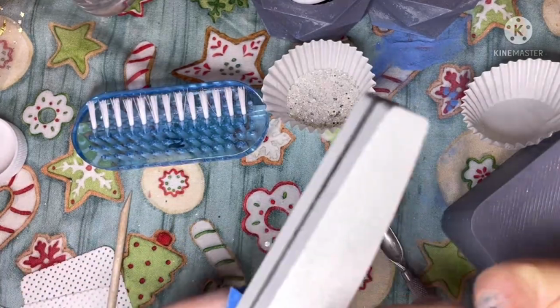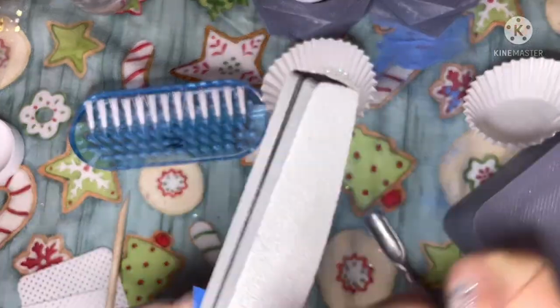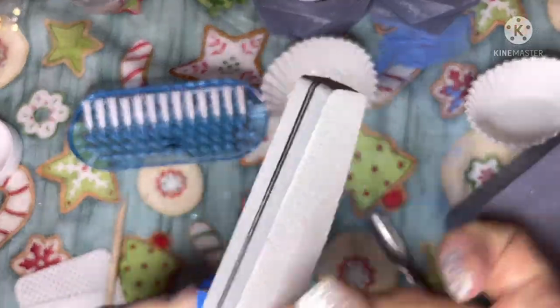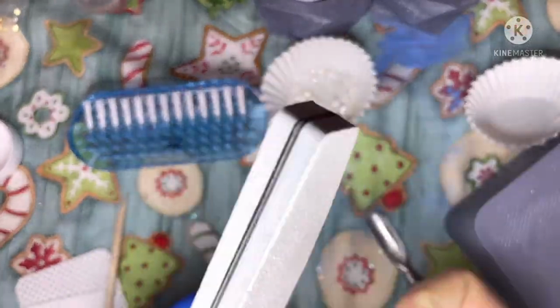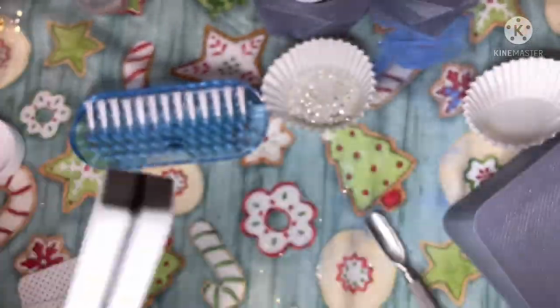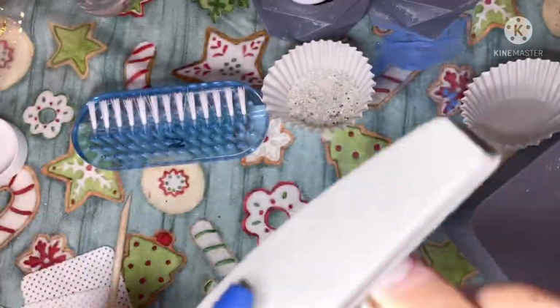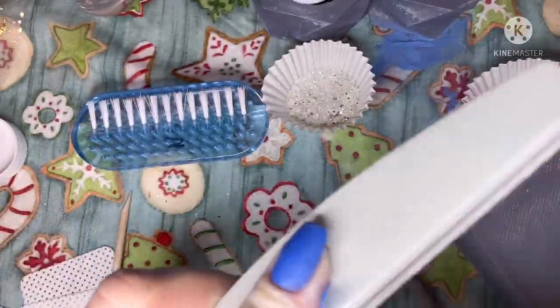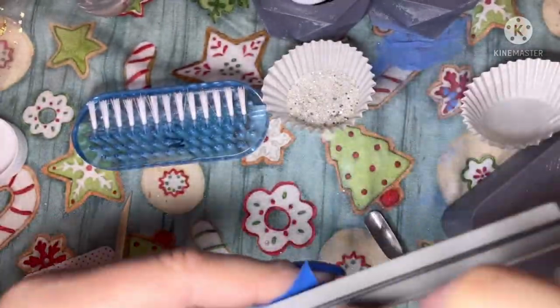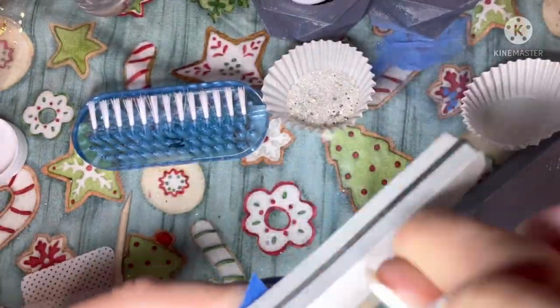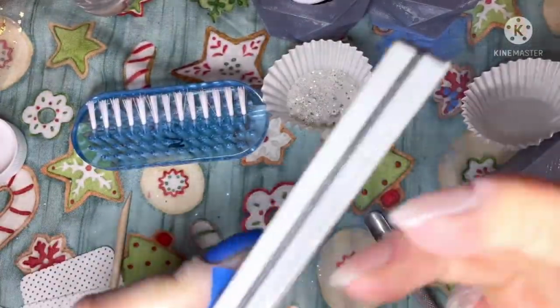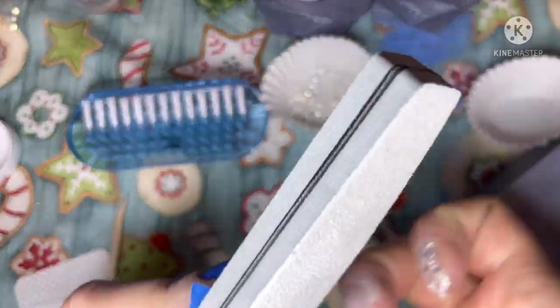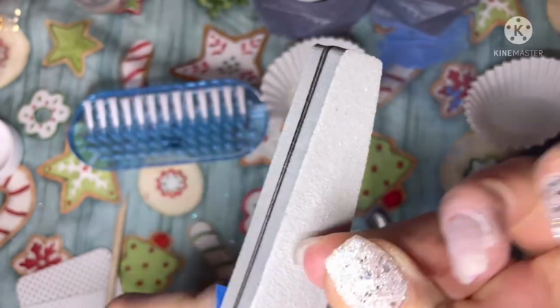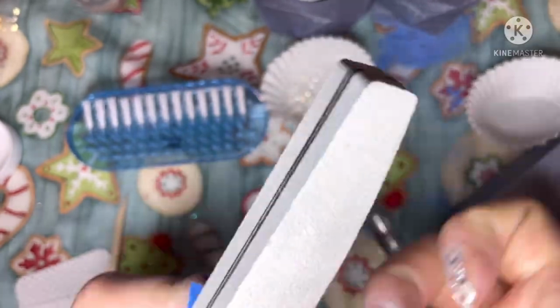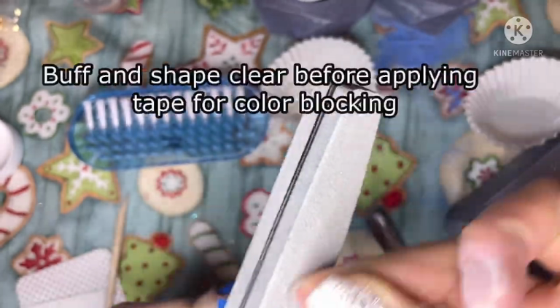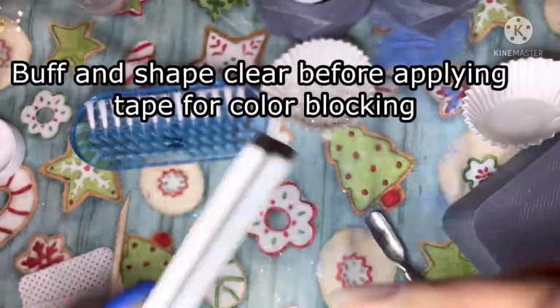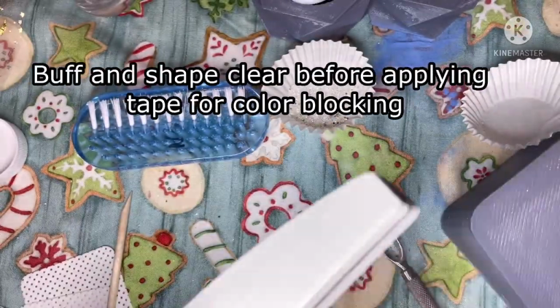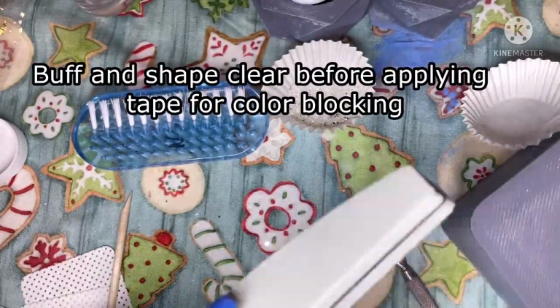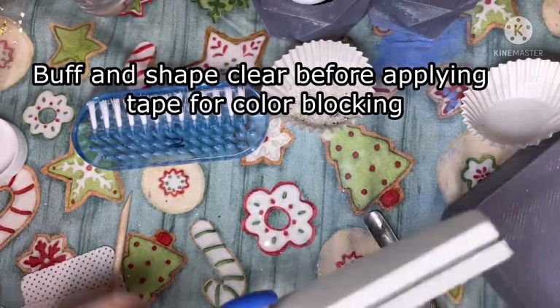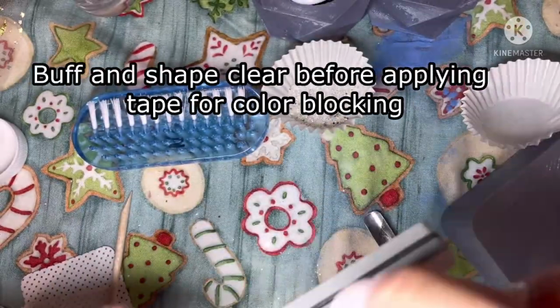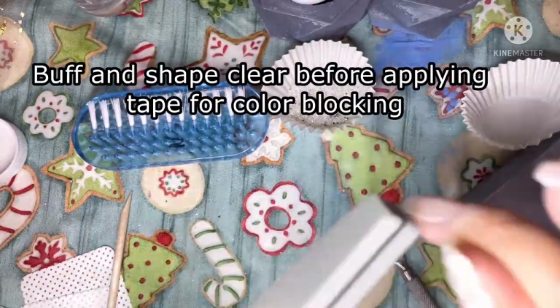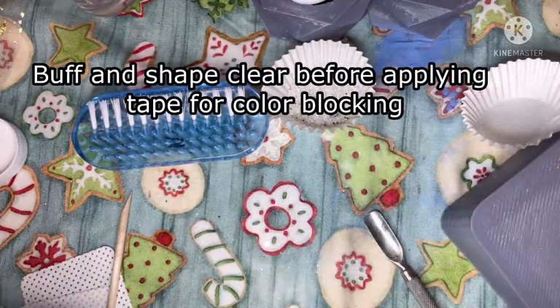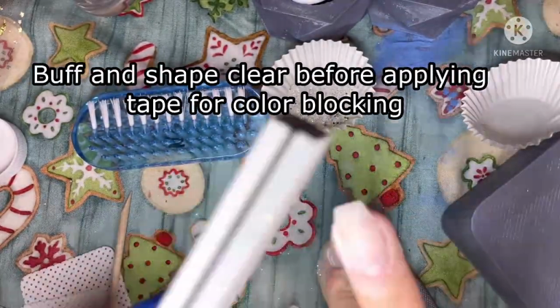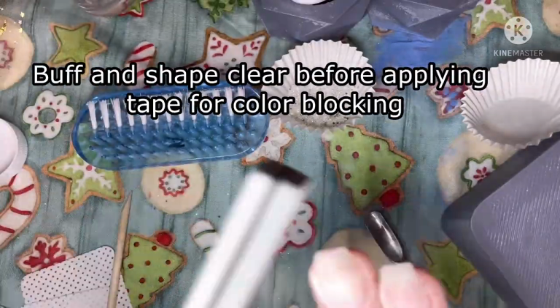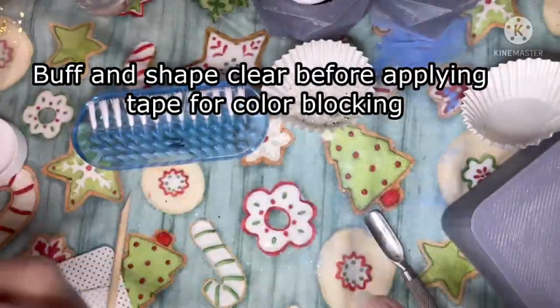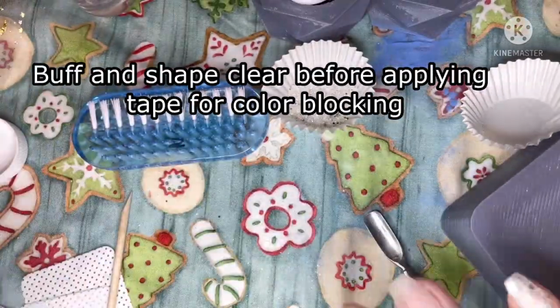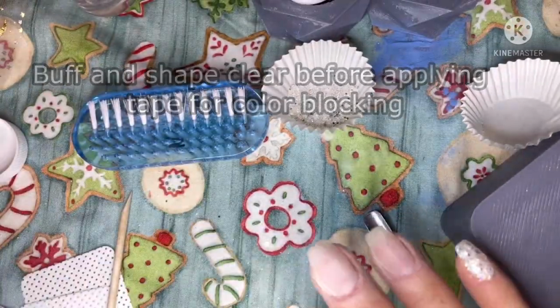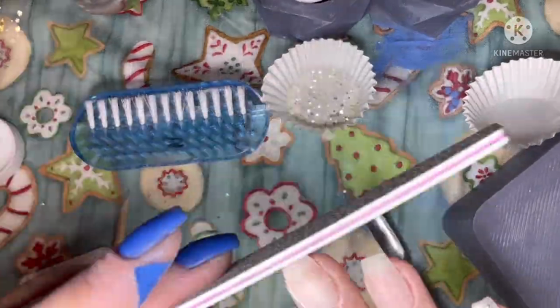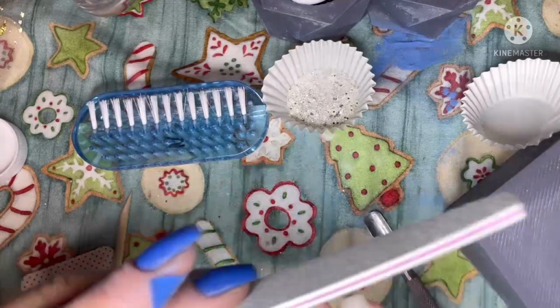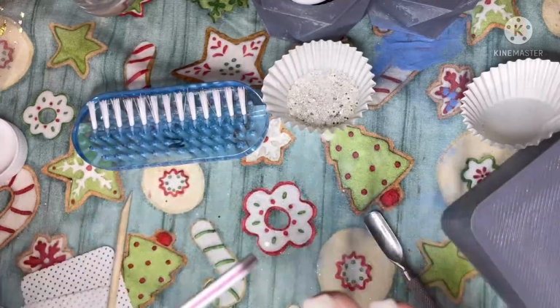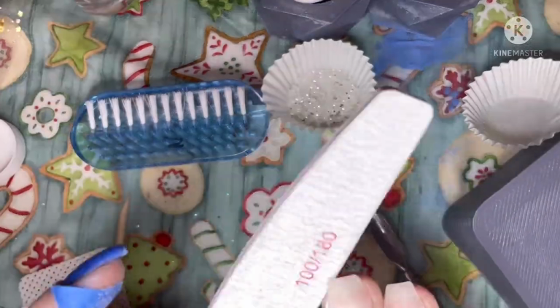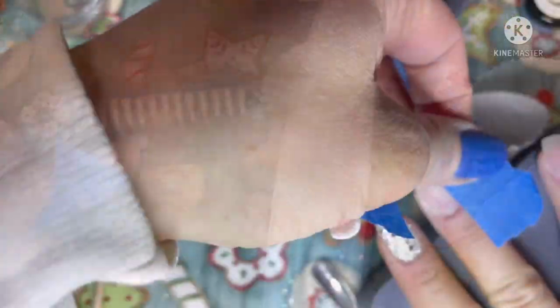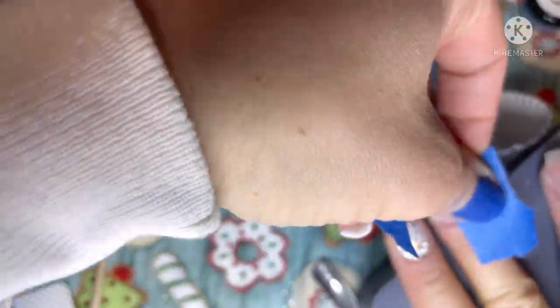So then I go through and right now you'll see me just doing a strip buff on the clear dips, just to make sure that I got them nice and shaped well before I go and apply the tape.